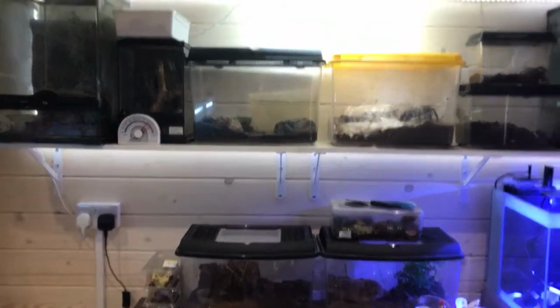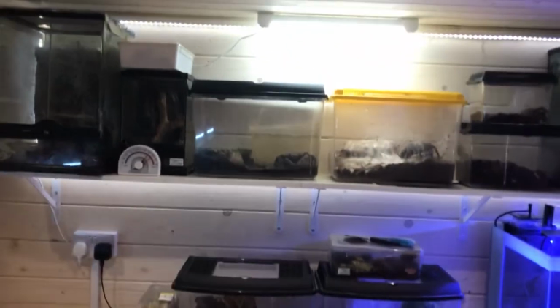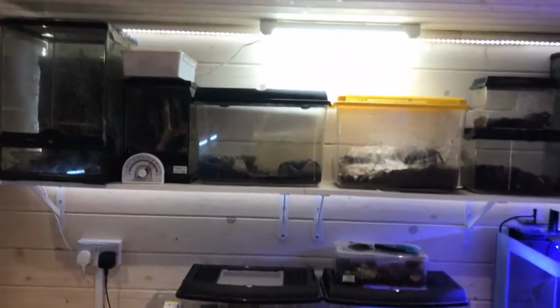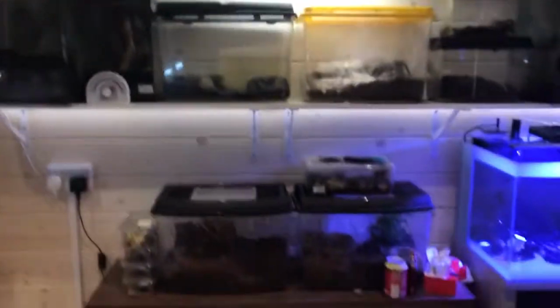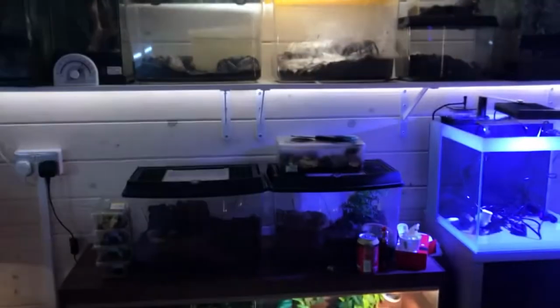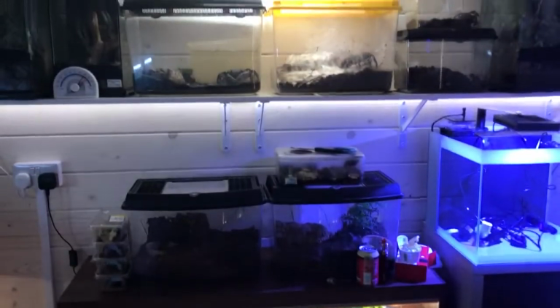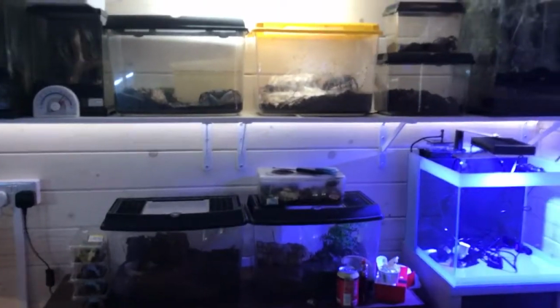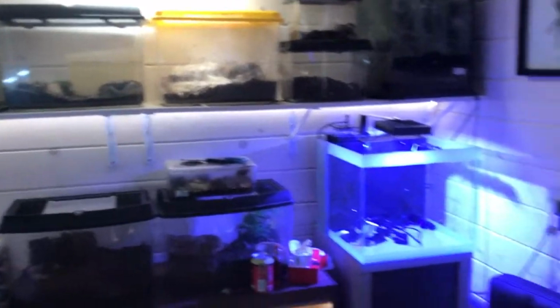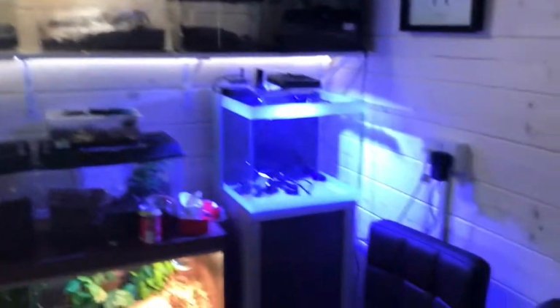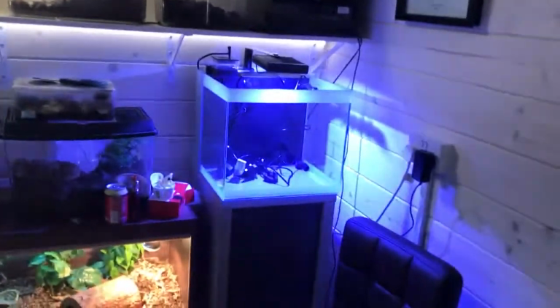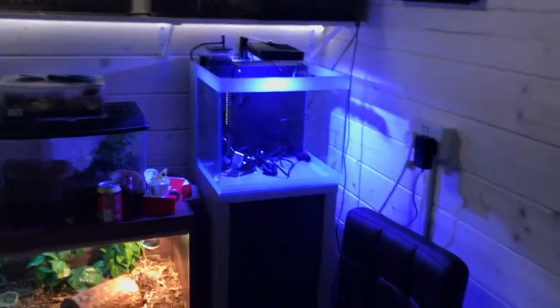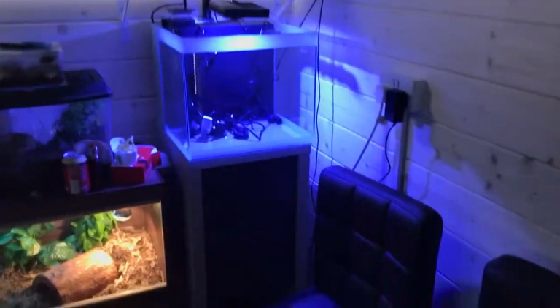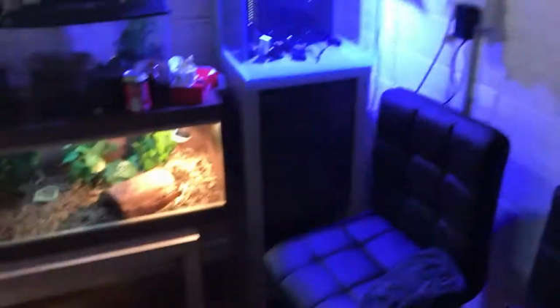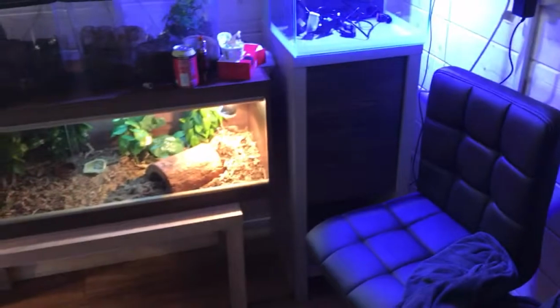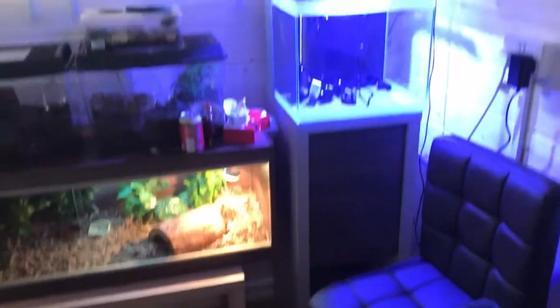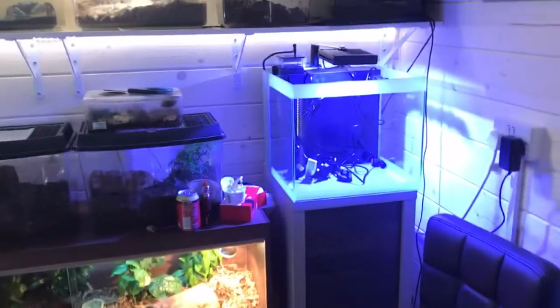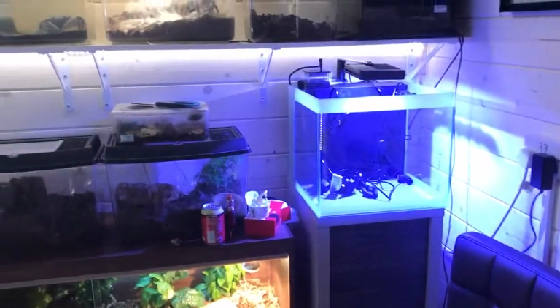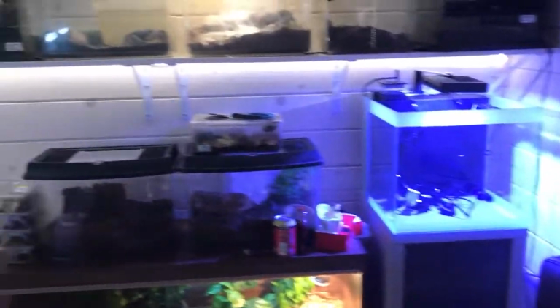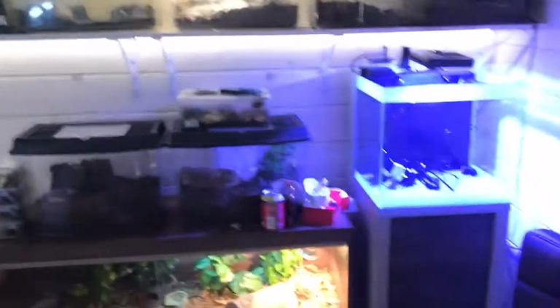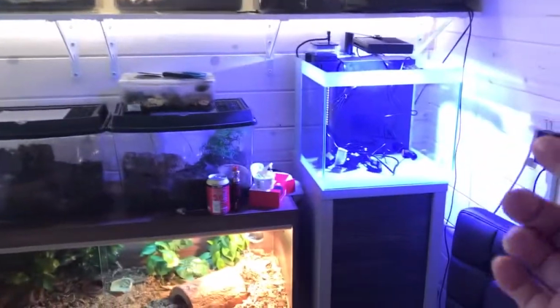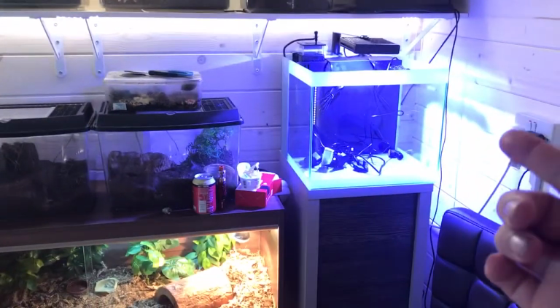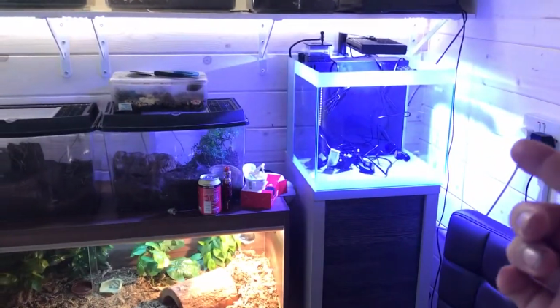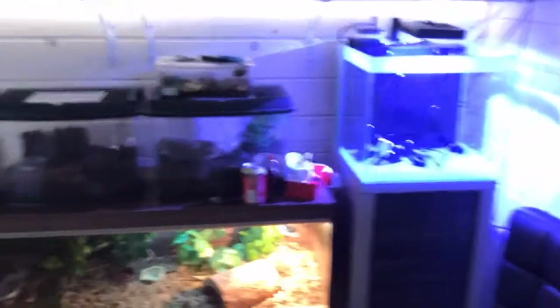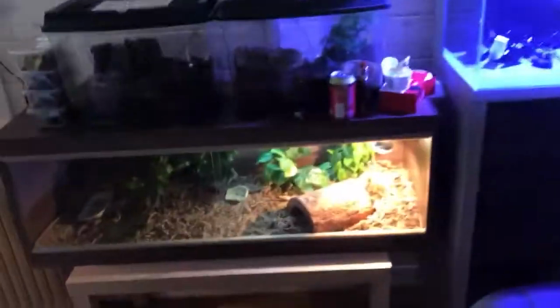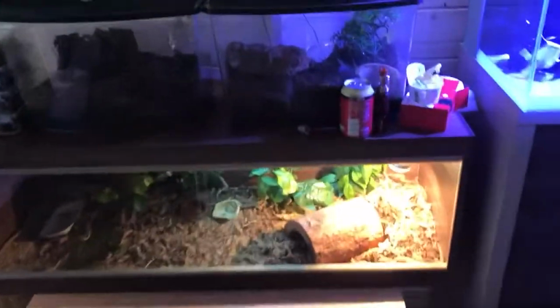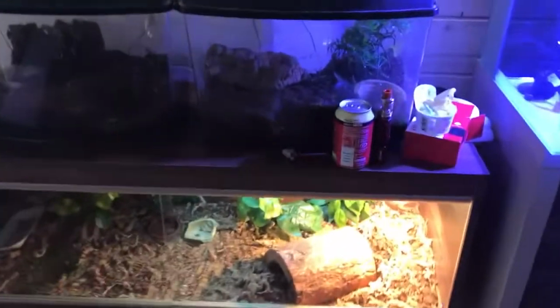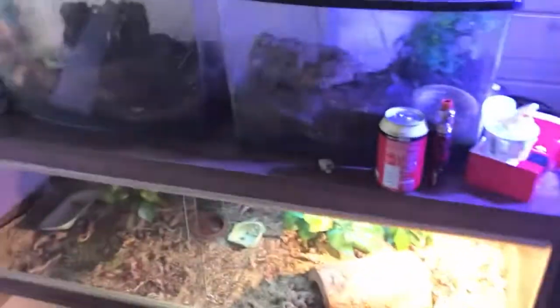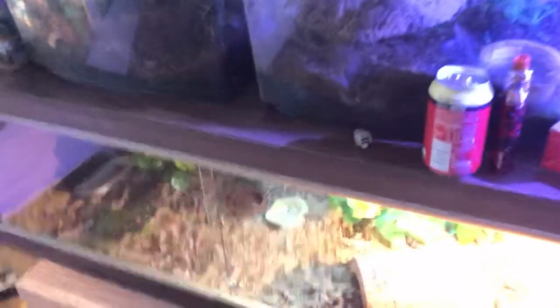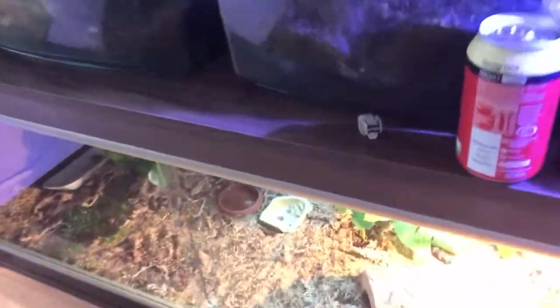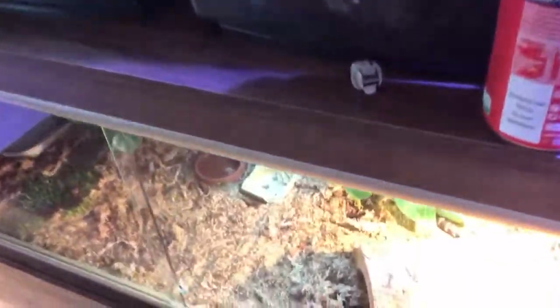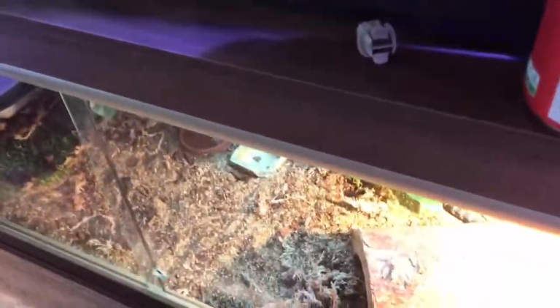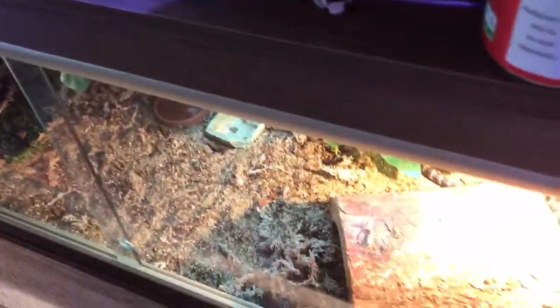It's actually so lit up and bright in there now I don't actually need these lights. So yeah, coming on really well — just put that together yesterday. And here's the other thing guys, this is the other new lizard that I've got.